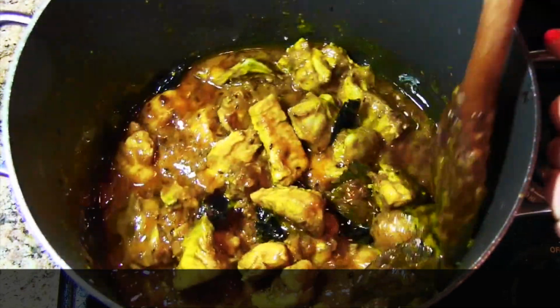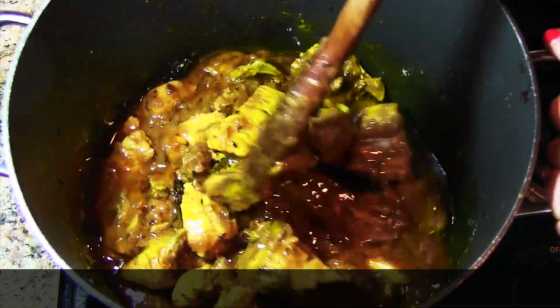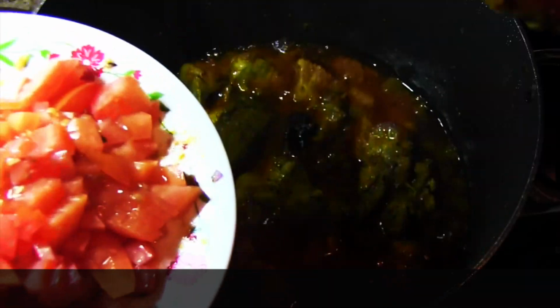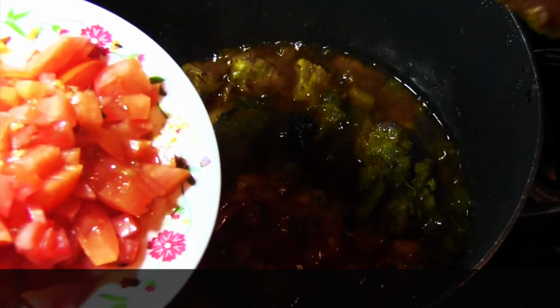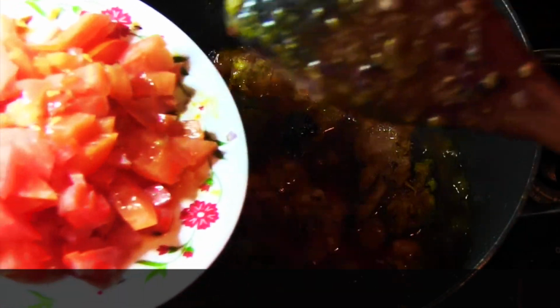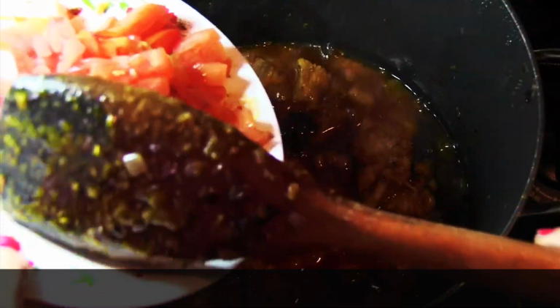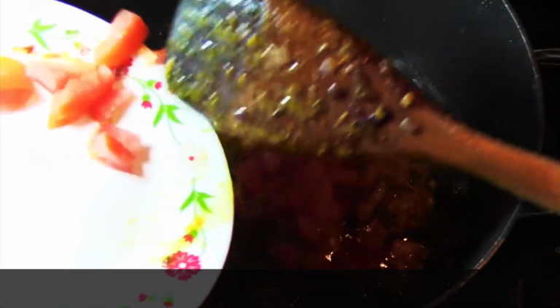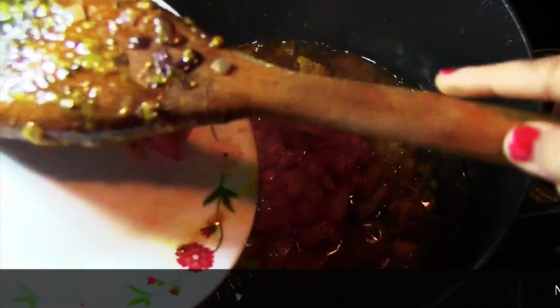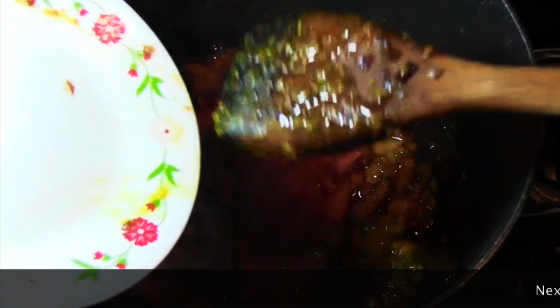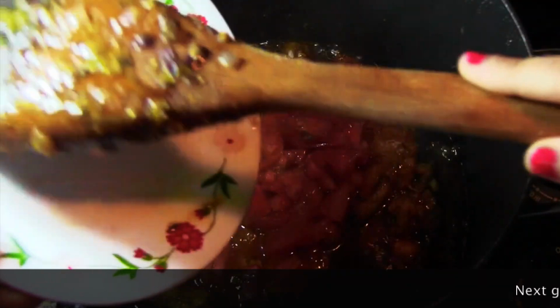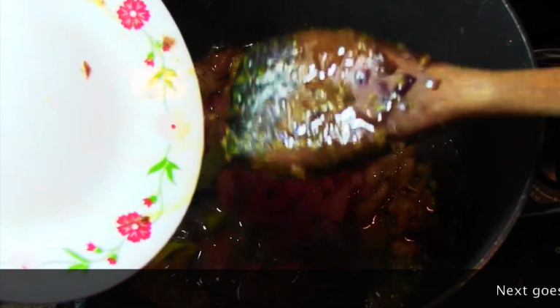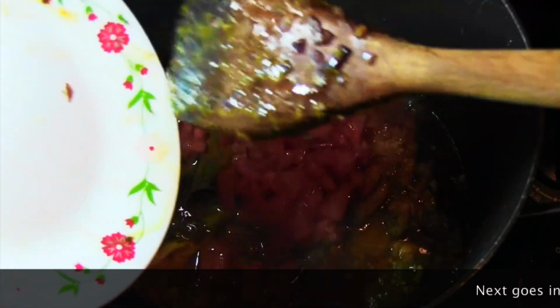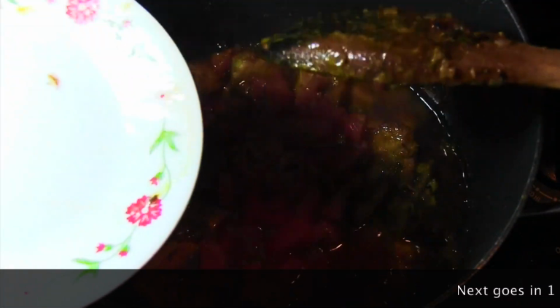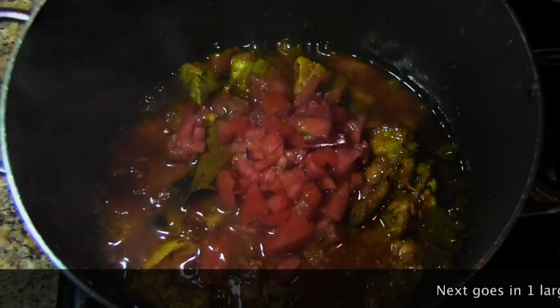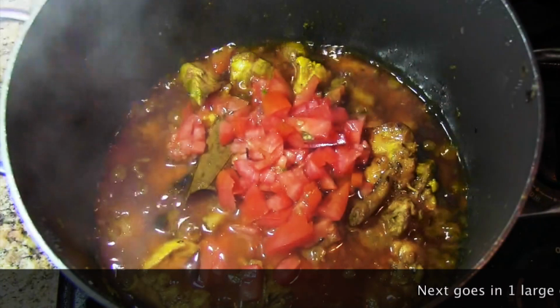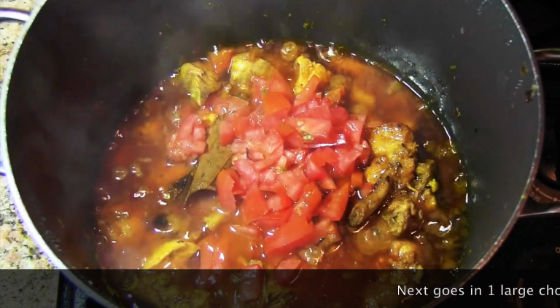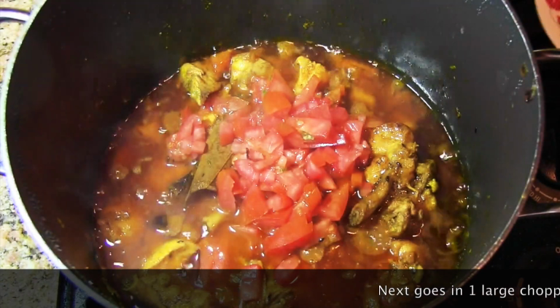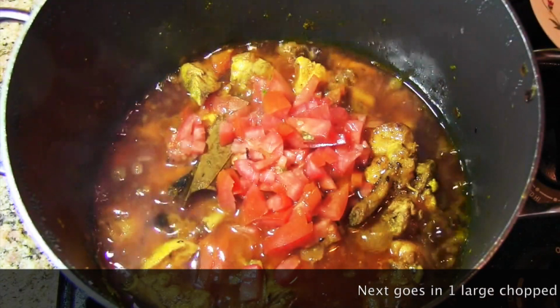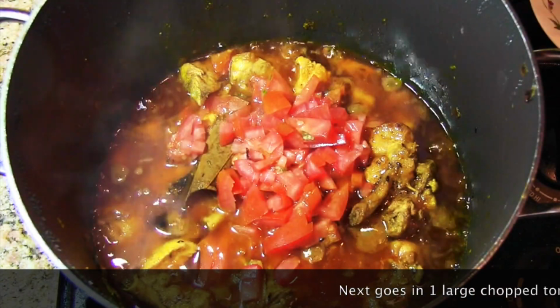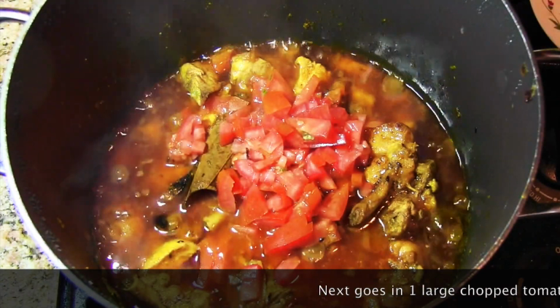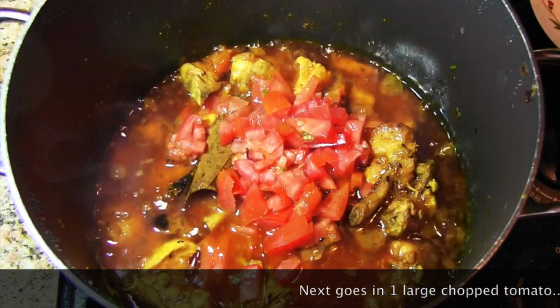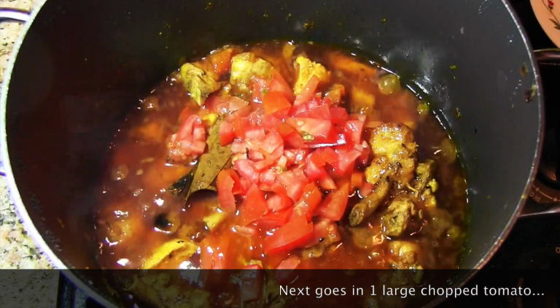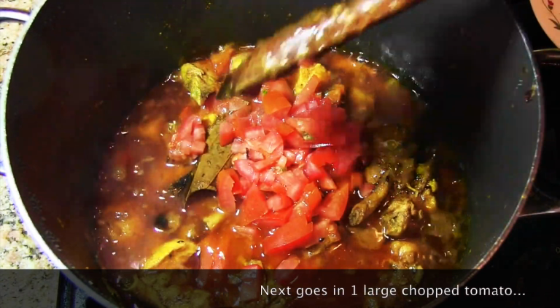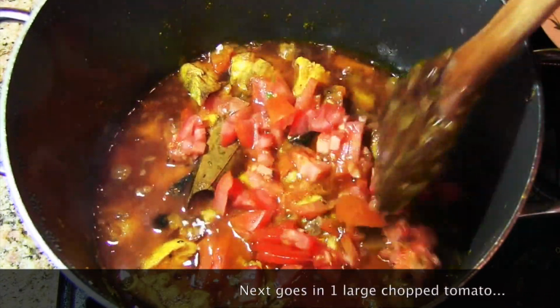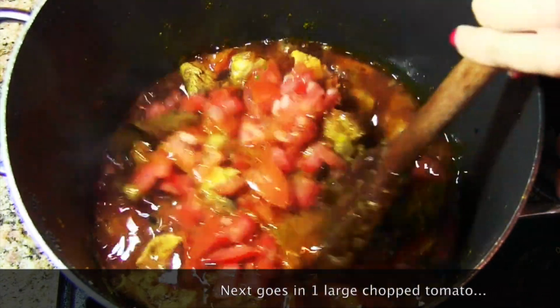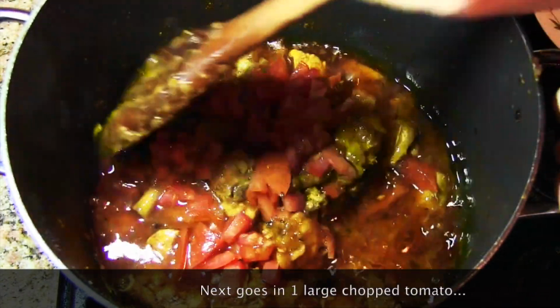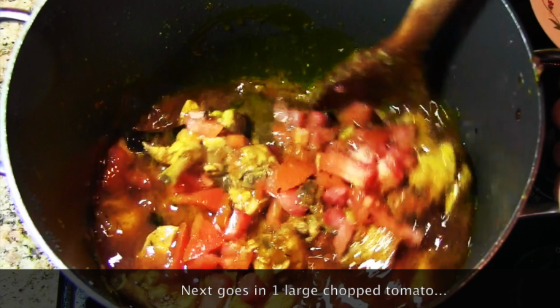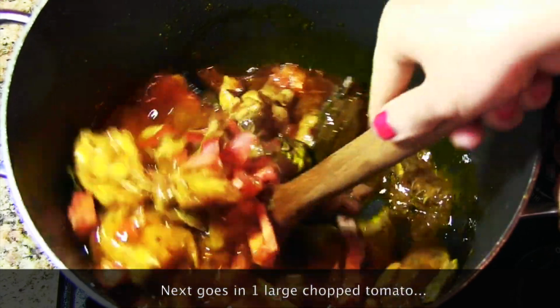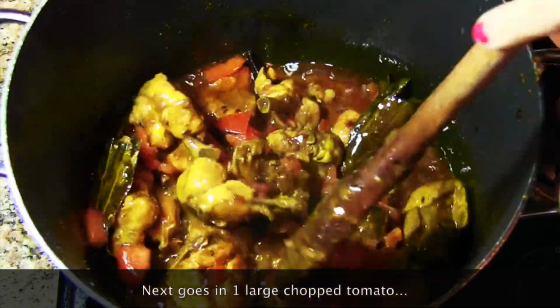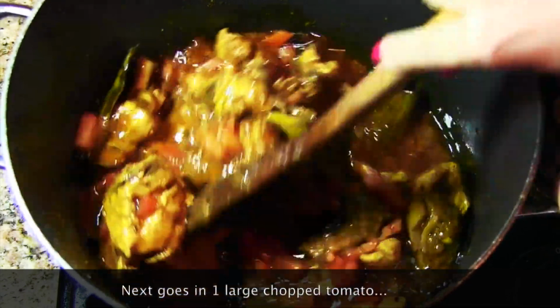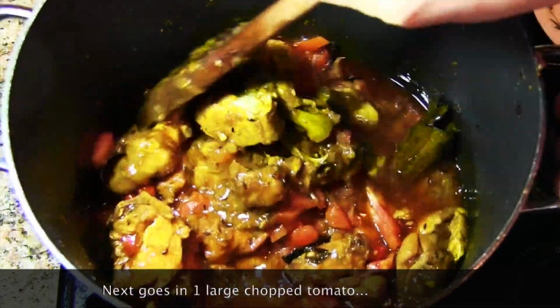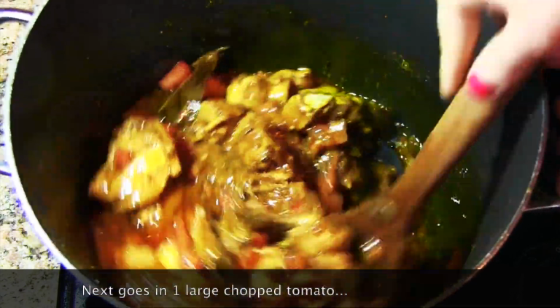Now I'm going to add one large chopped tomato. Mix it really well and then cover and cook for another five minutes on the same low heat.